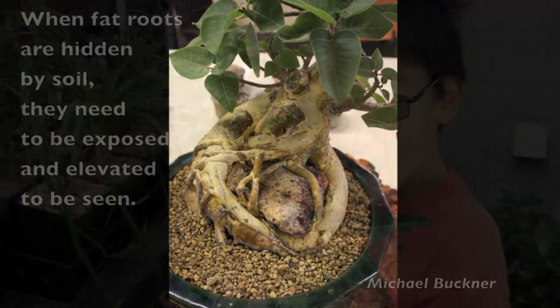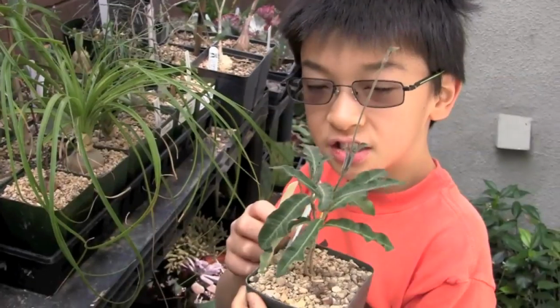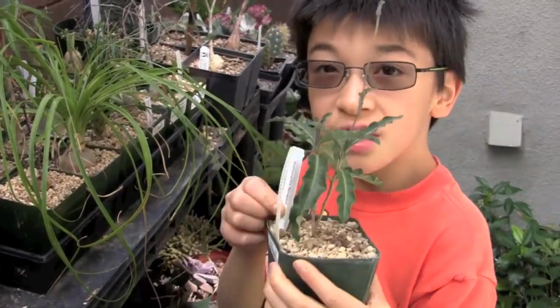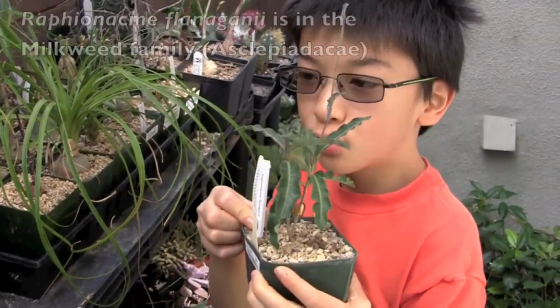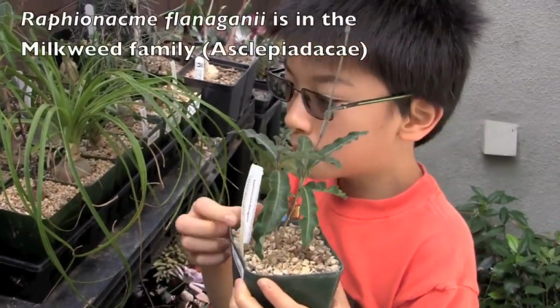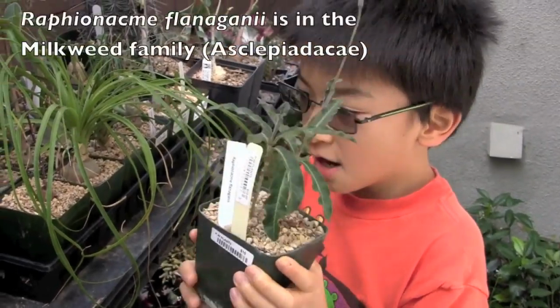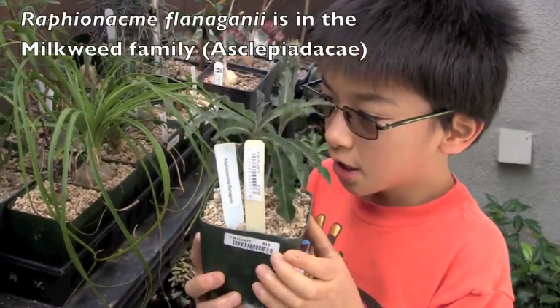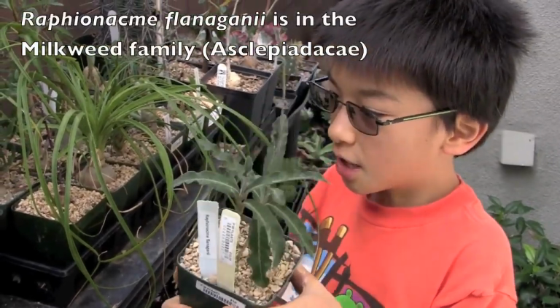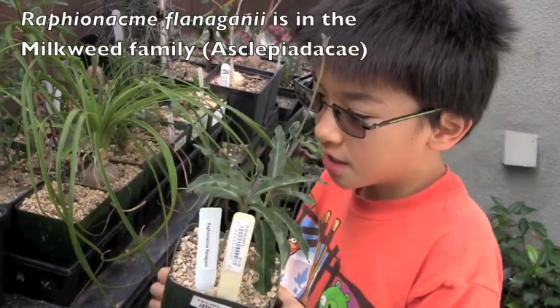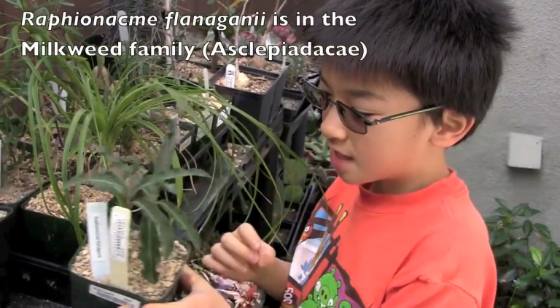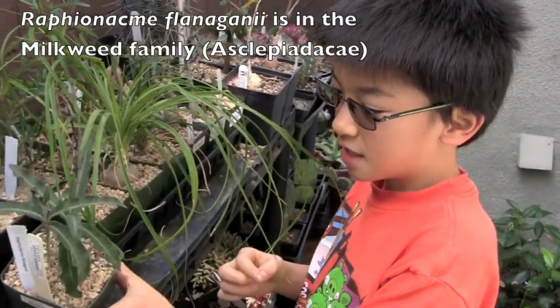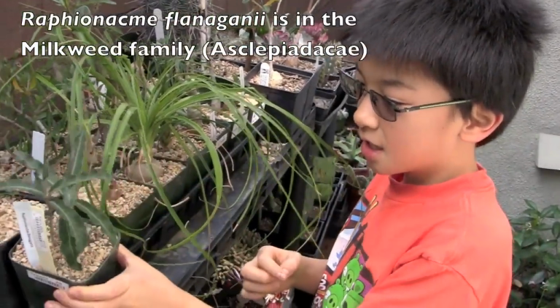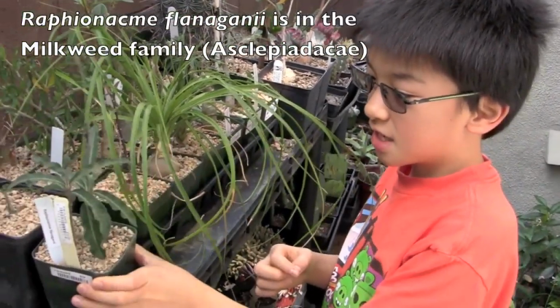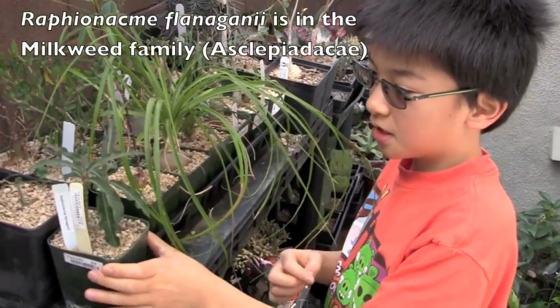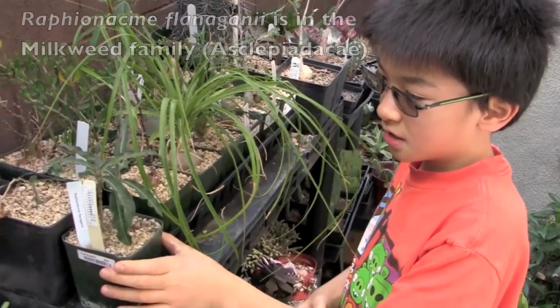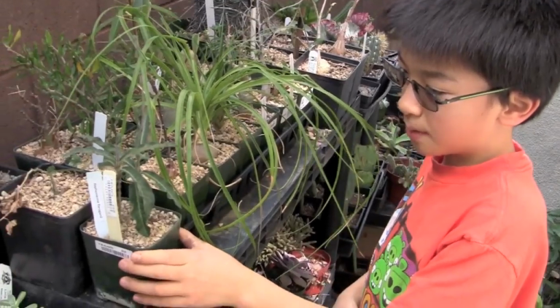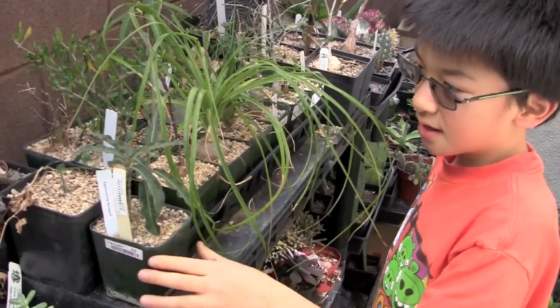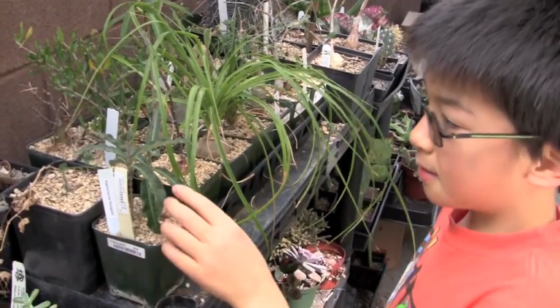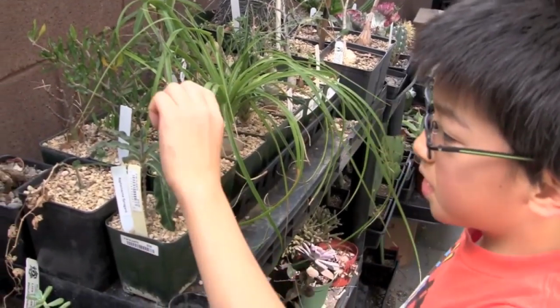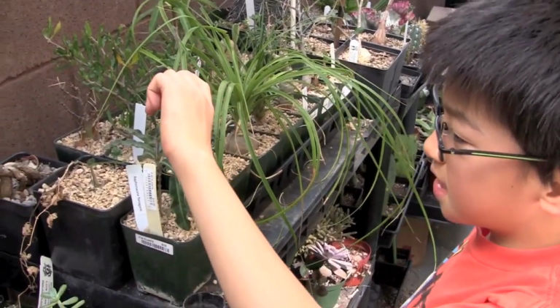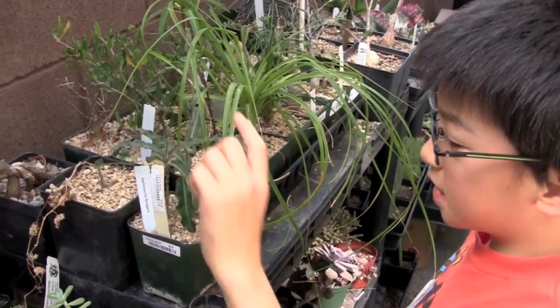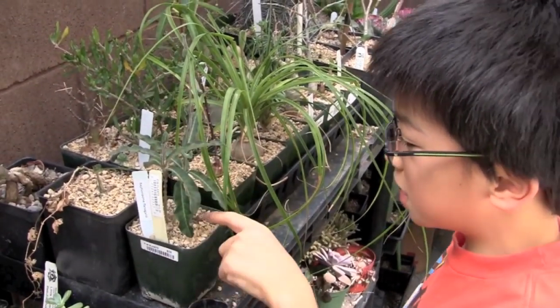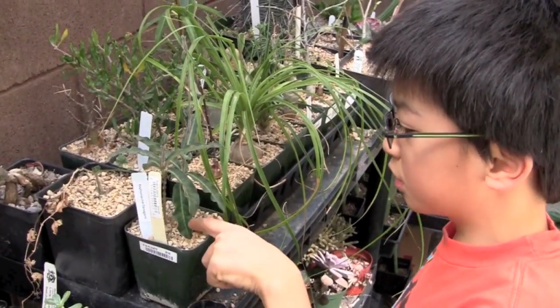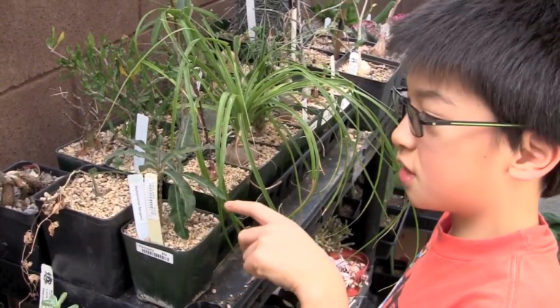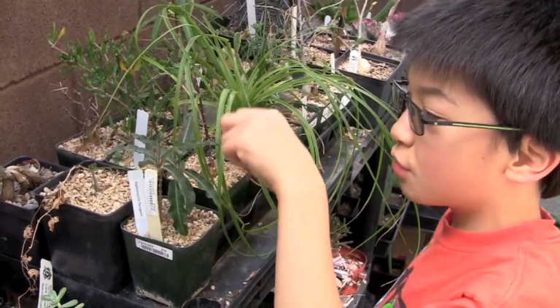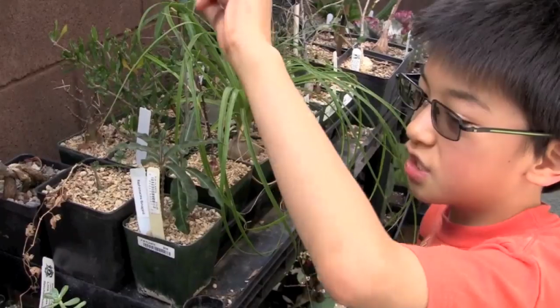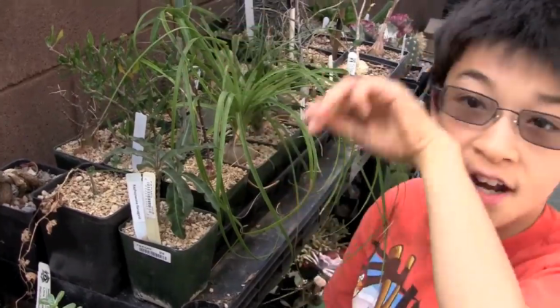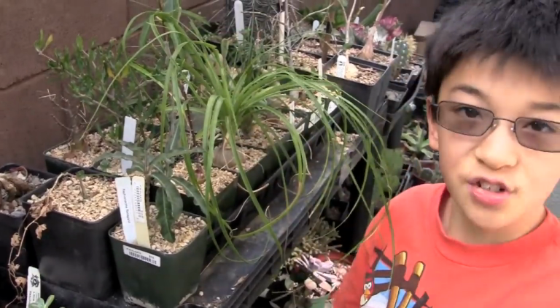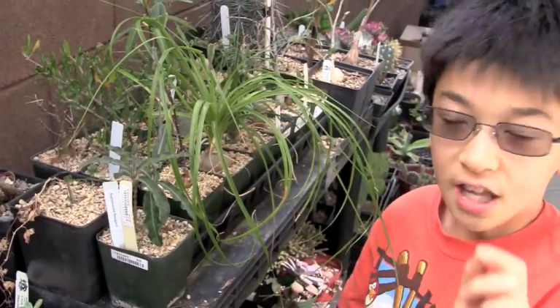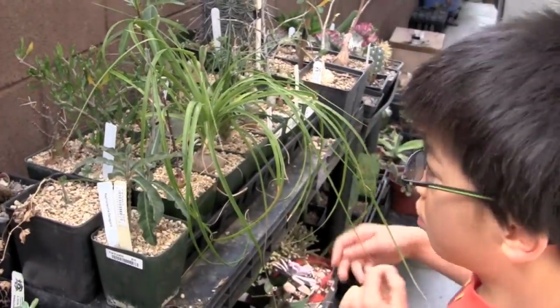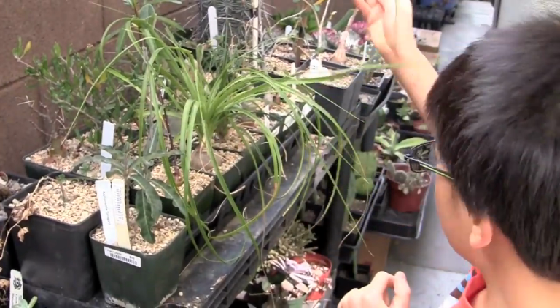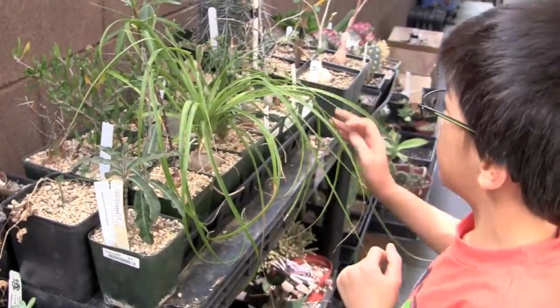It's actually in the milkweed family. It's actually under here is where the cottage is, and it grows like these vars that are all over the place.